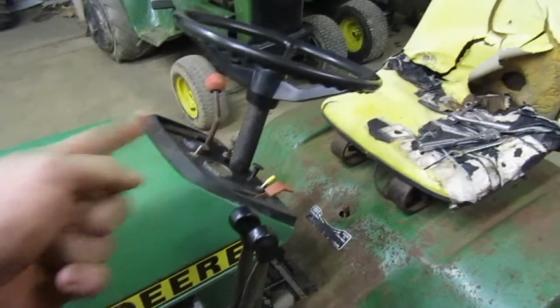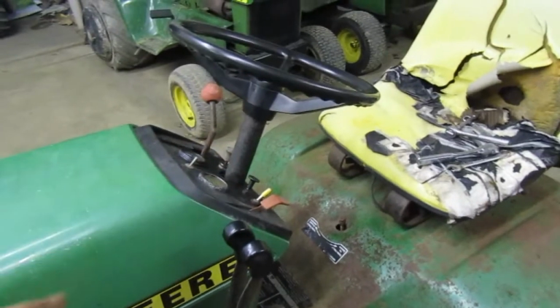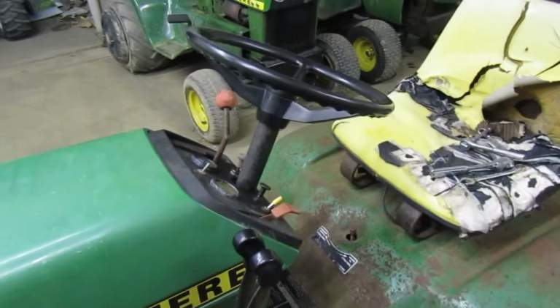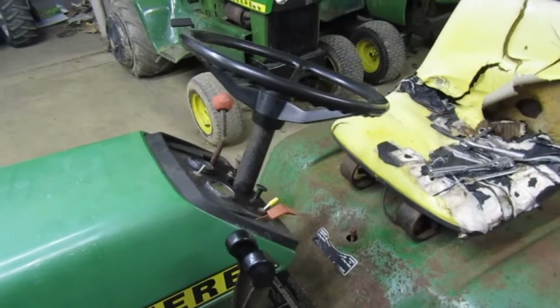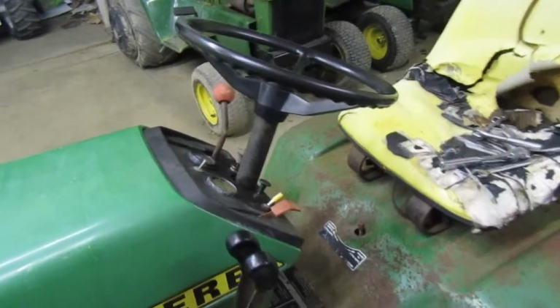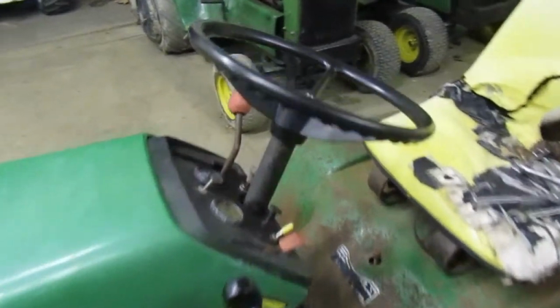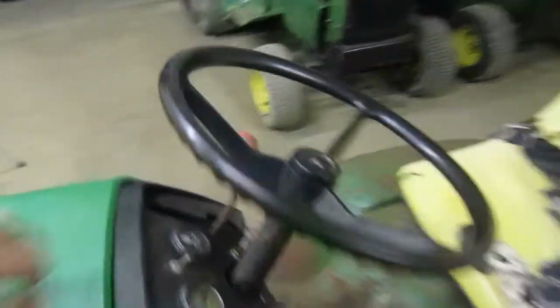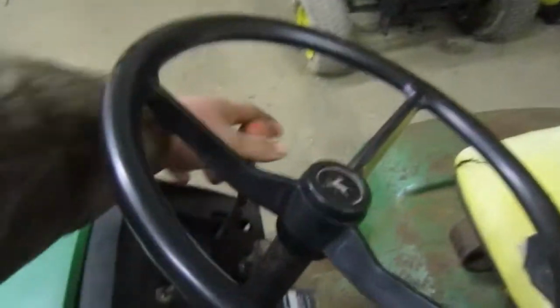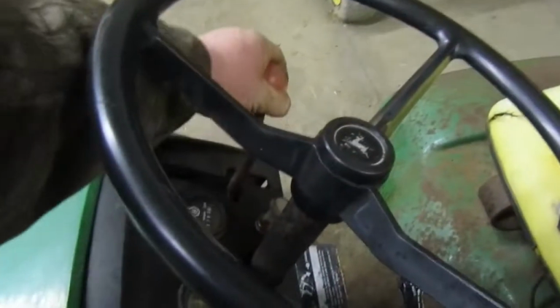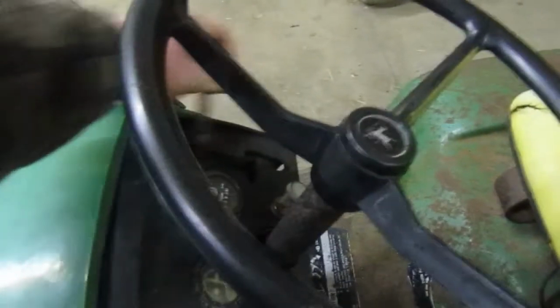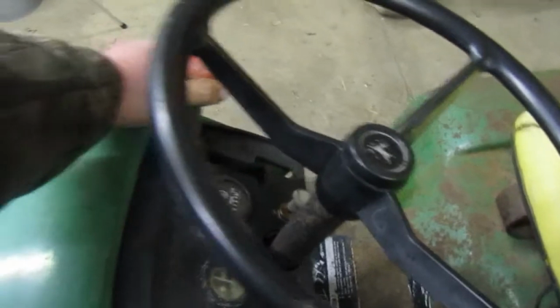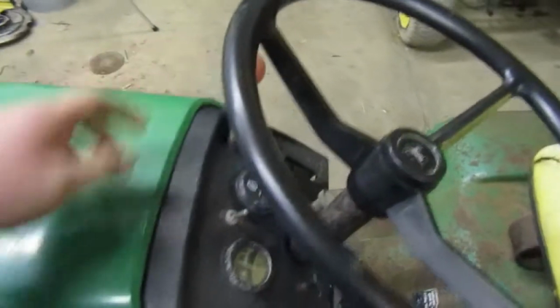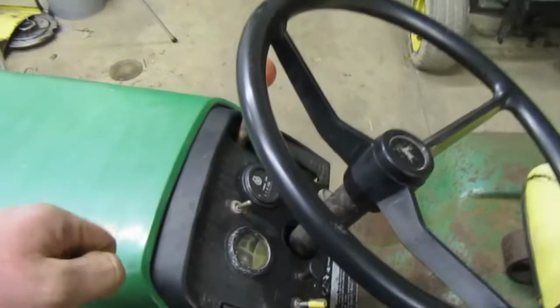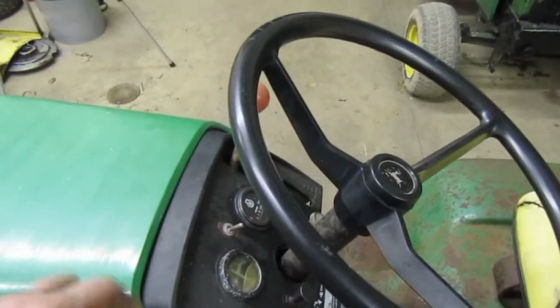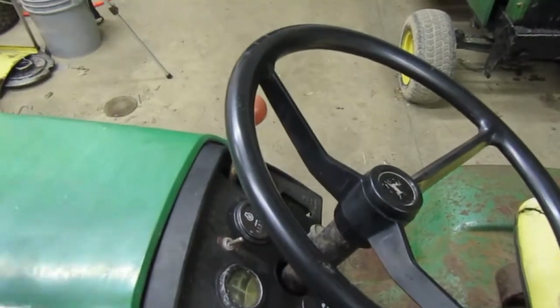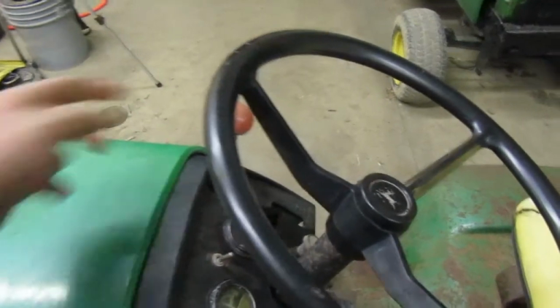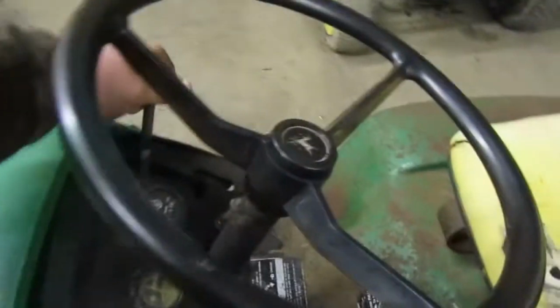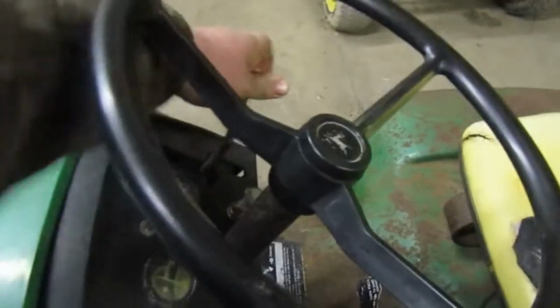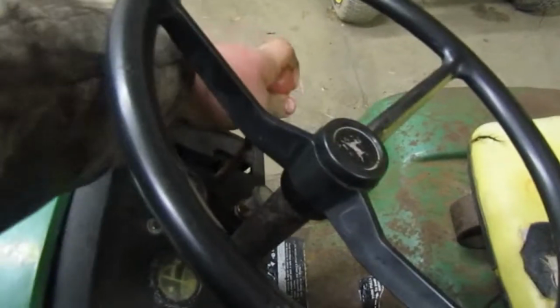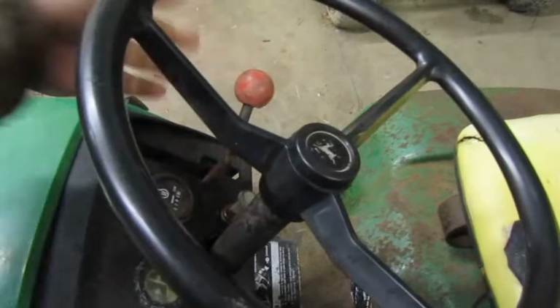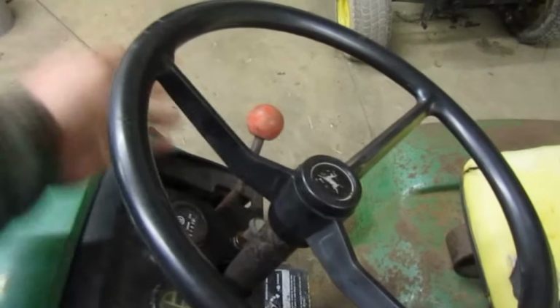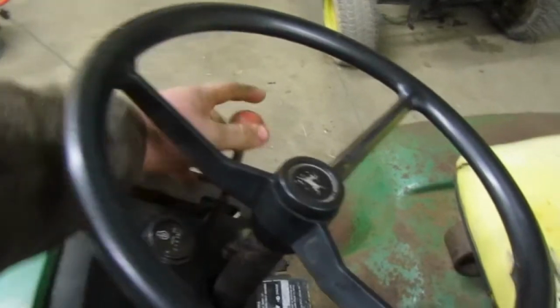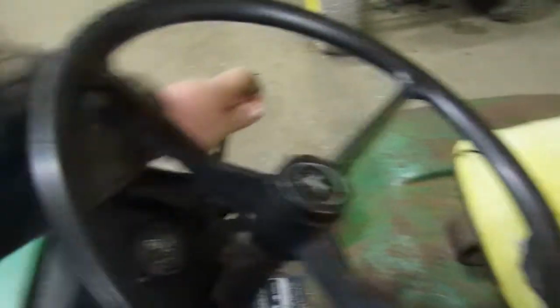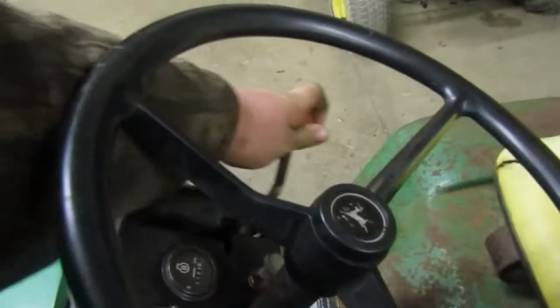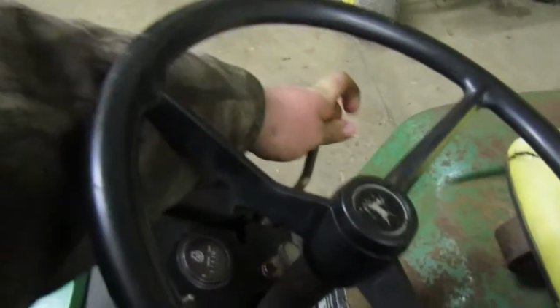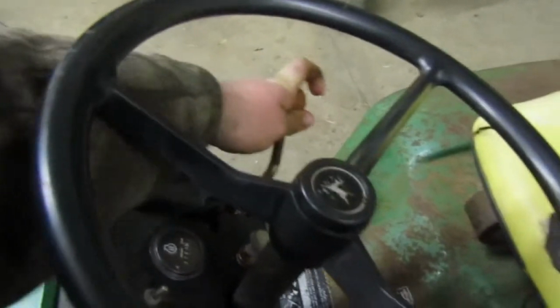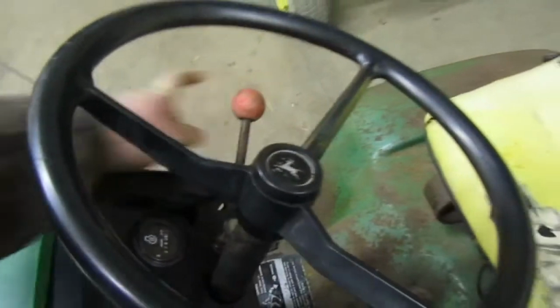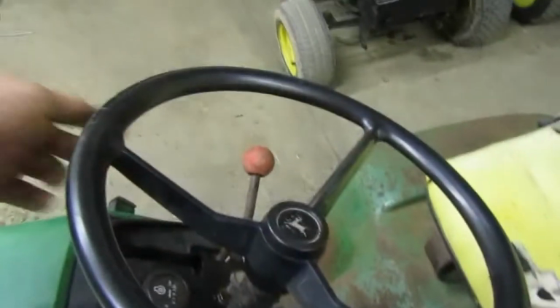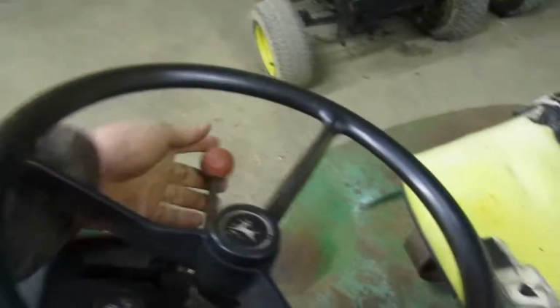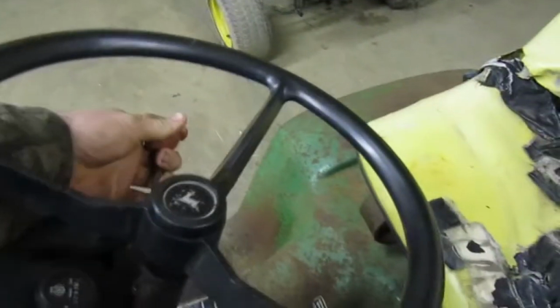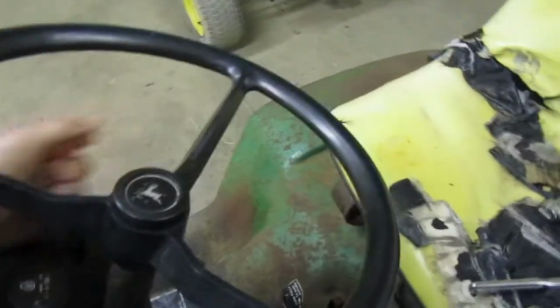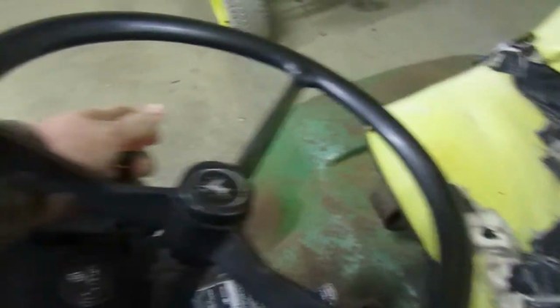I did test the hydrostatic, and it does work. I put it in forwards, turned the key a little bit, and it moved. Put it back in neutral and didn't notice any creep. Moved it back, cranked the motor over, and it moved — so that was good.